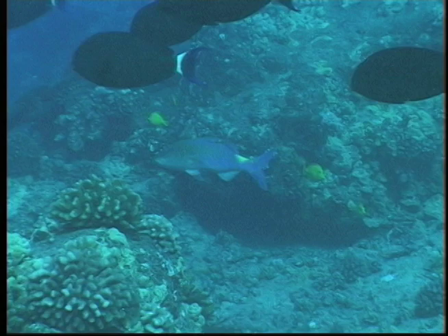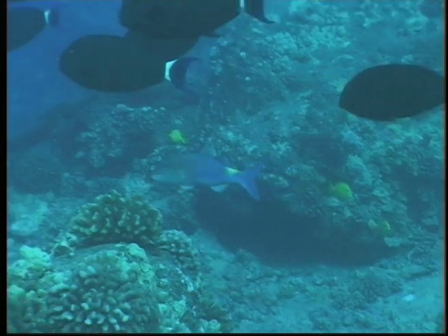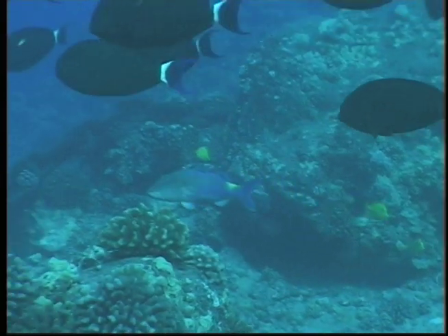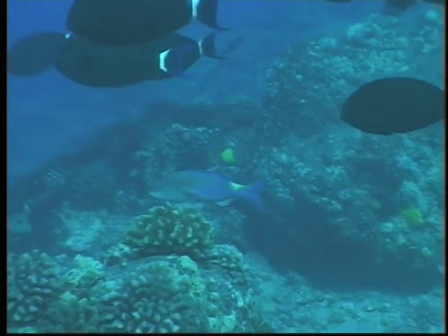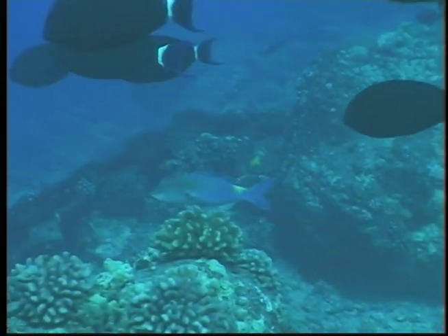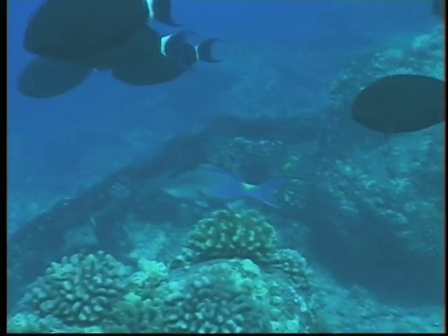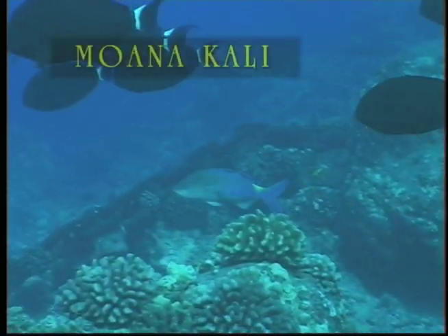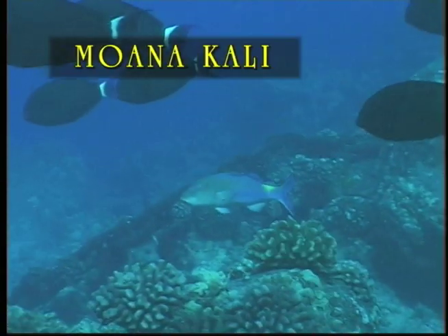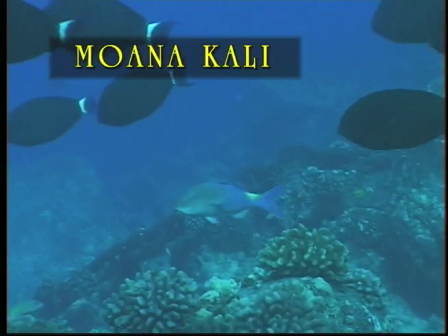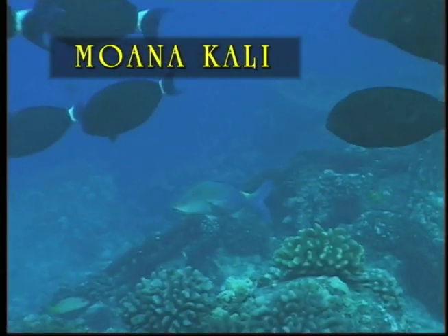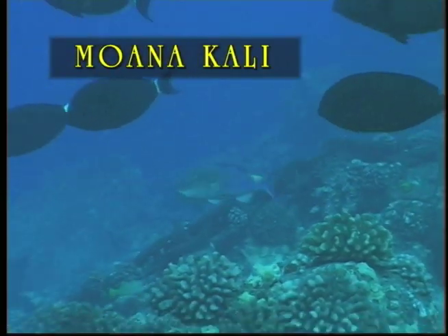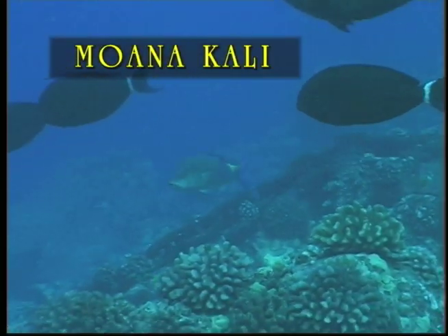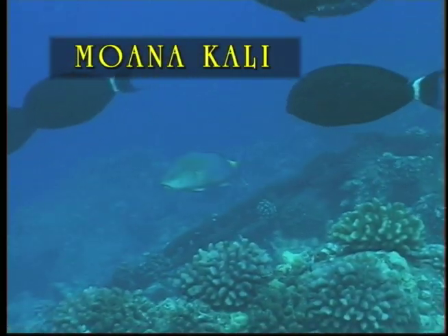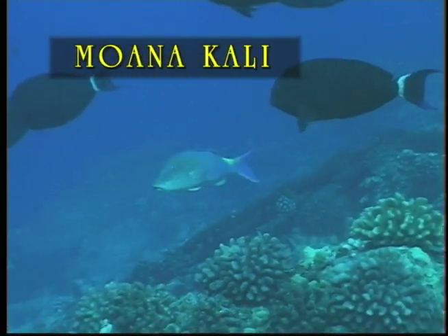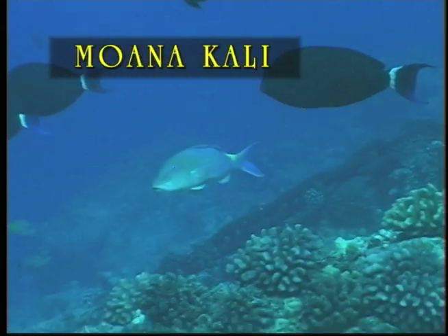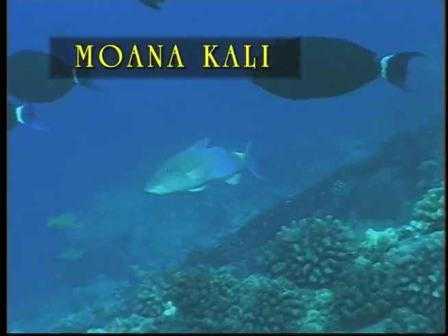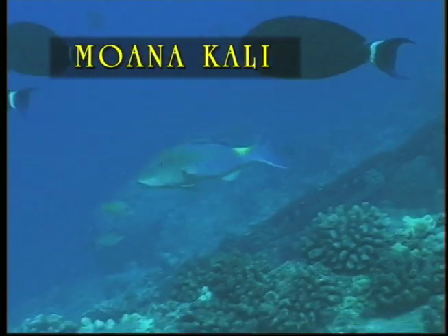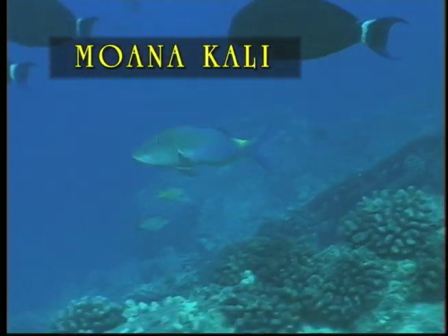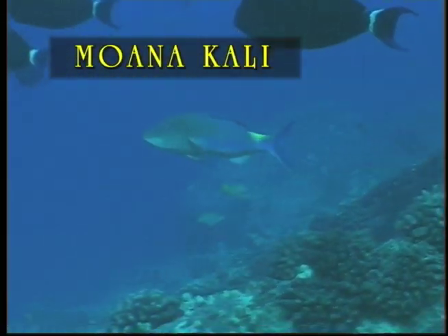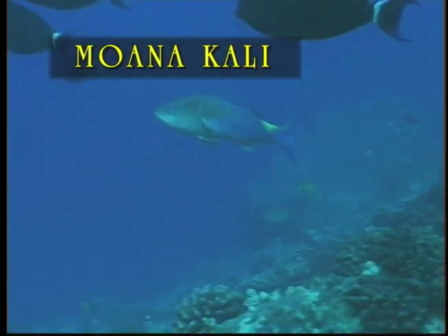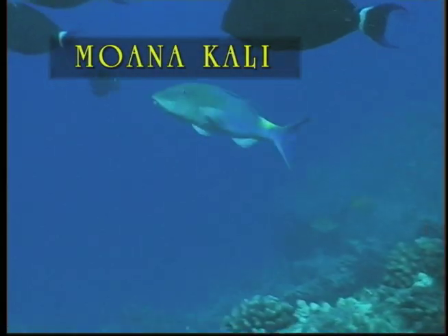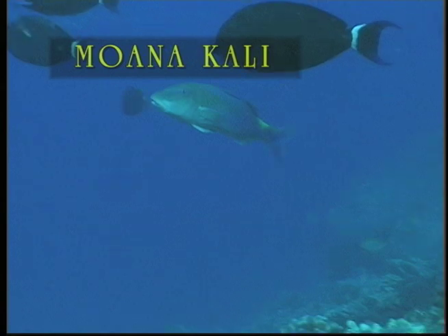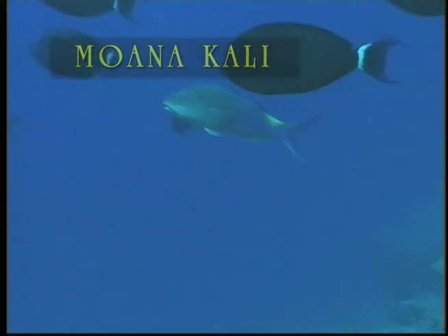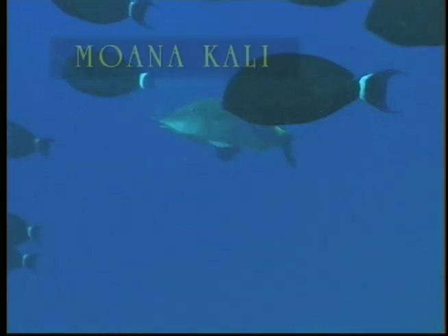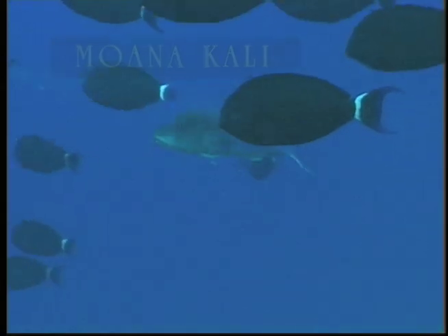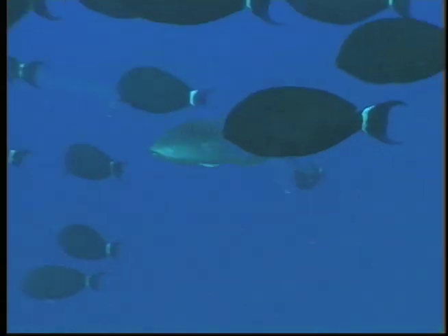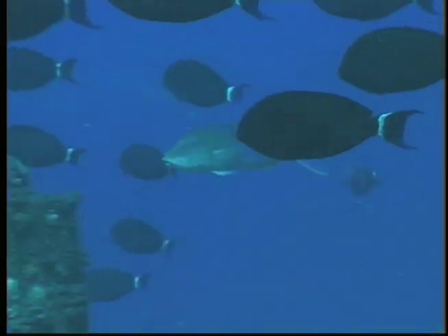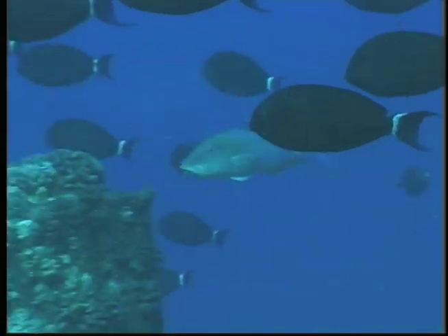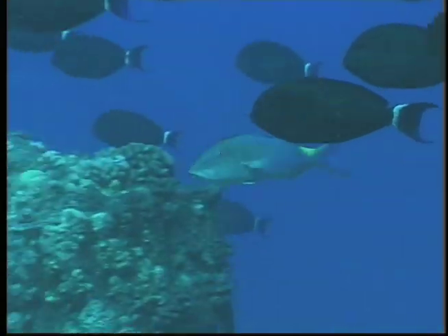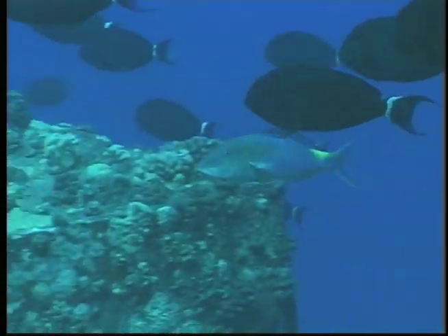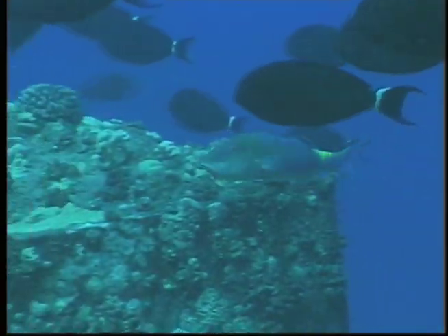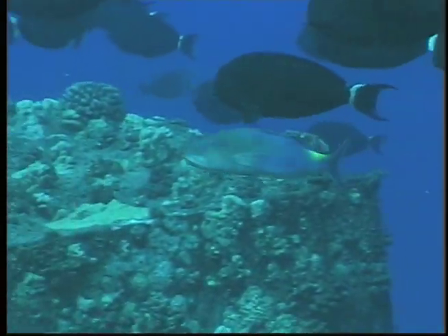This goatfish, known as Moanacale, is a local favorite. With its brilliant blue and bright yellow spot, it's hard to mistake.